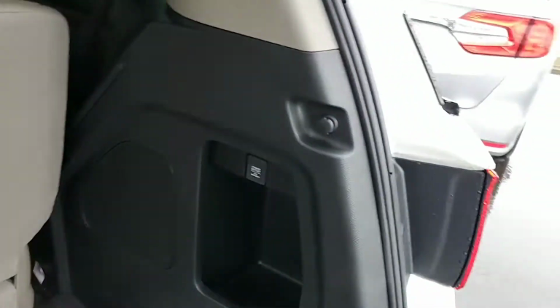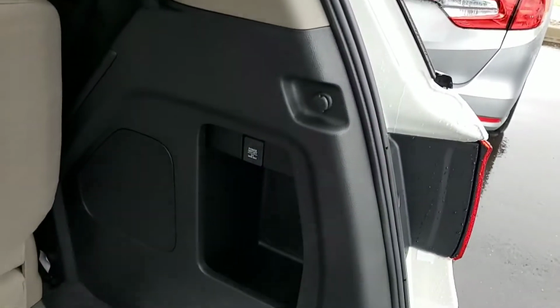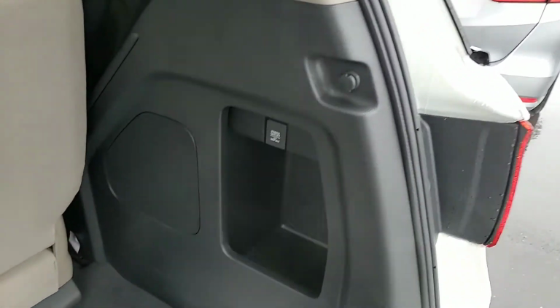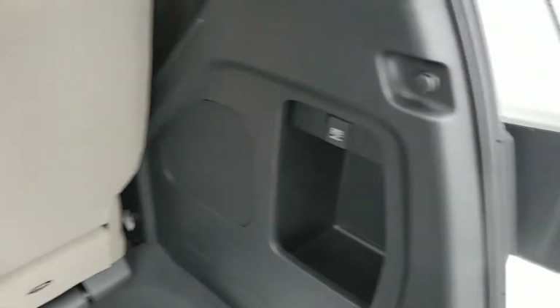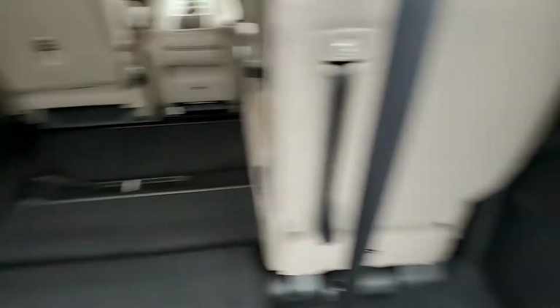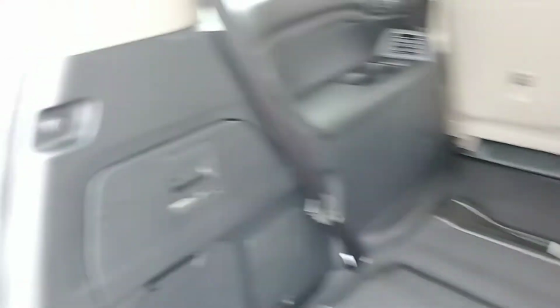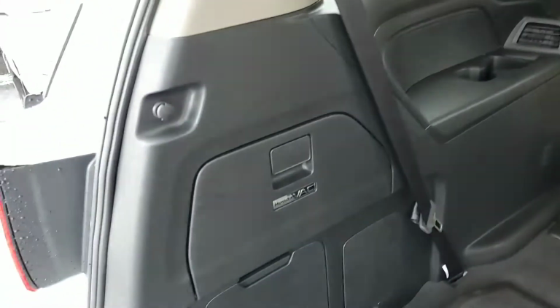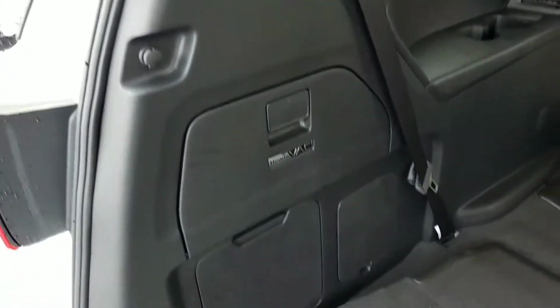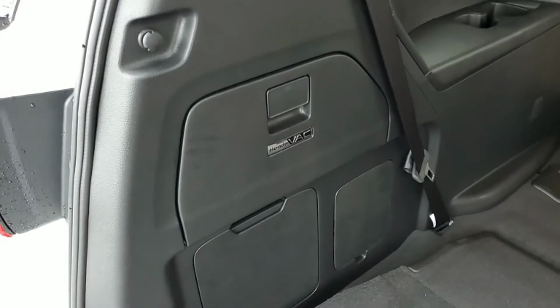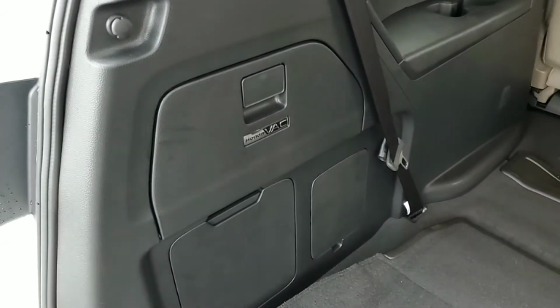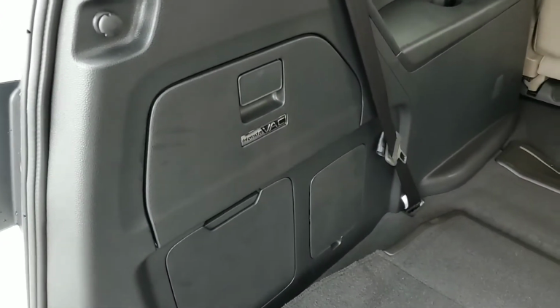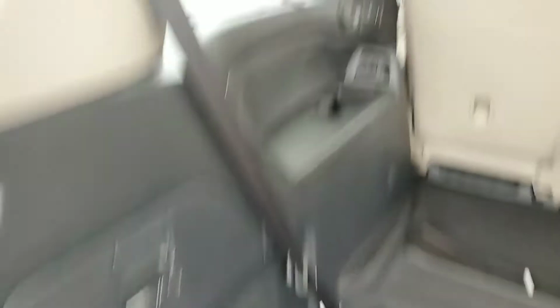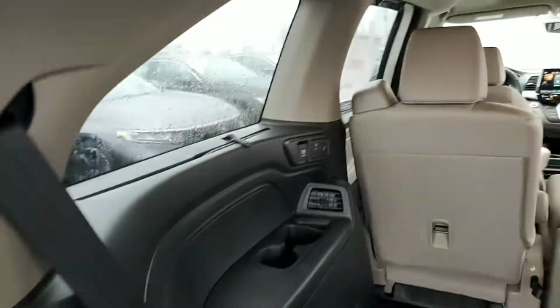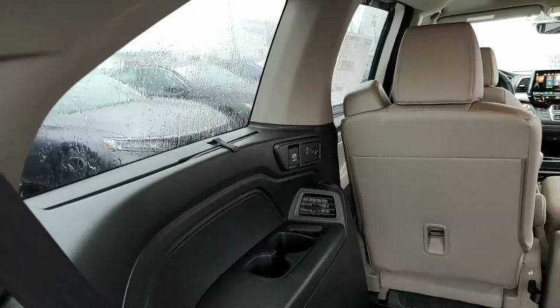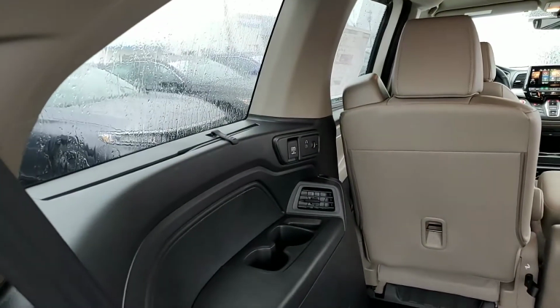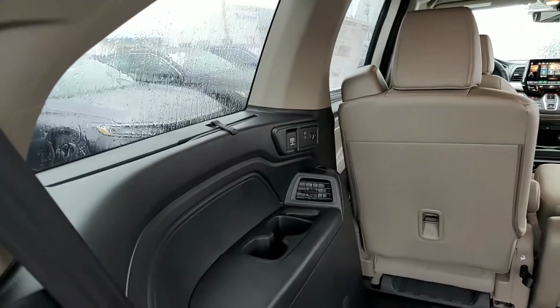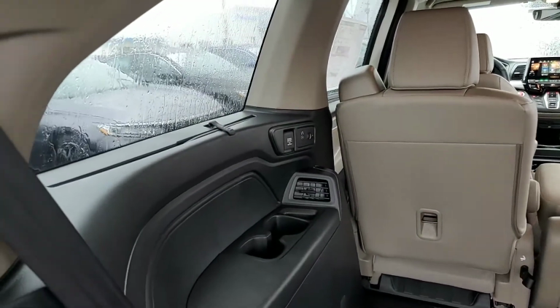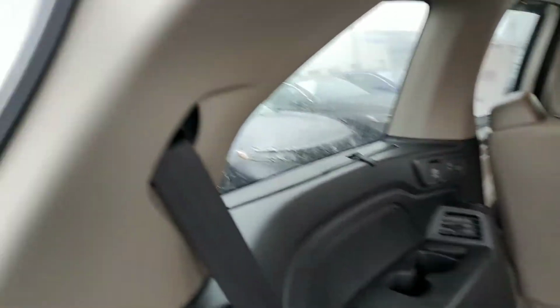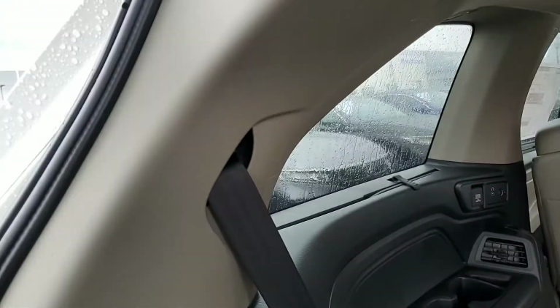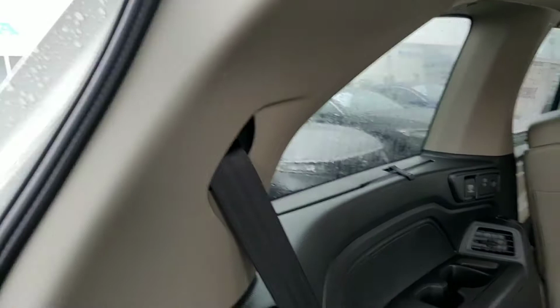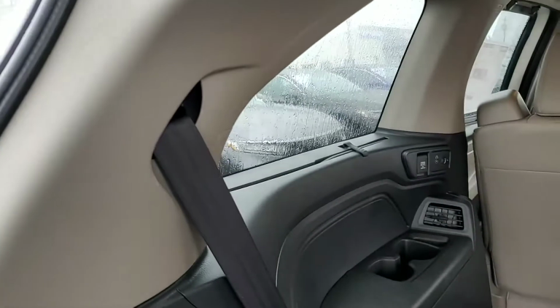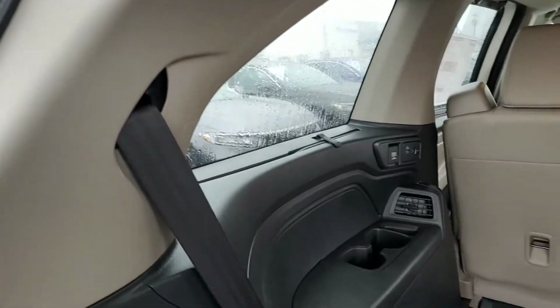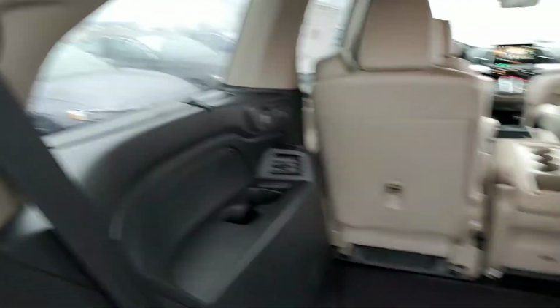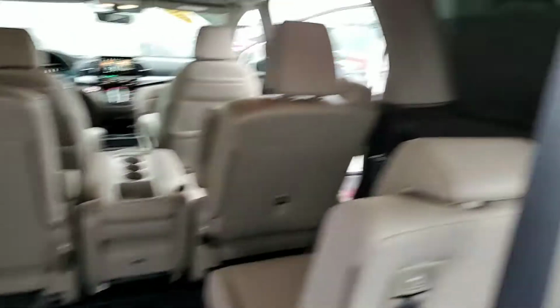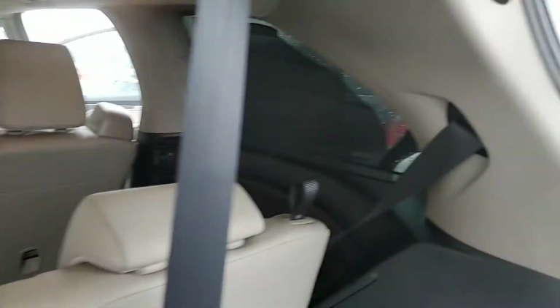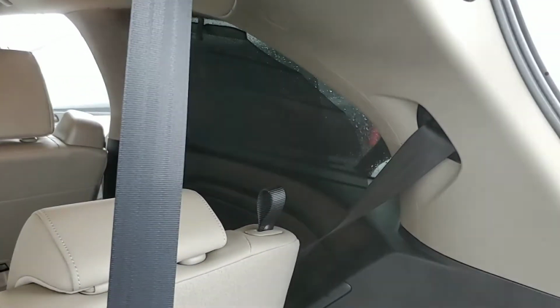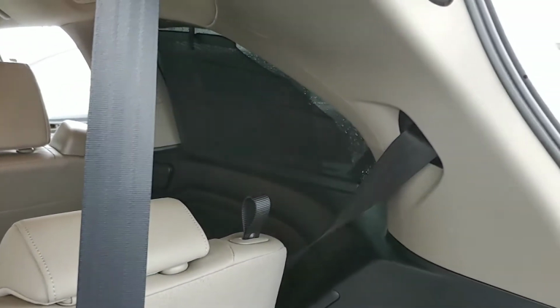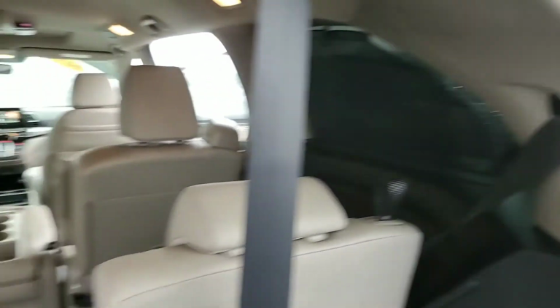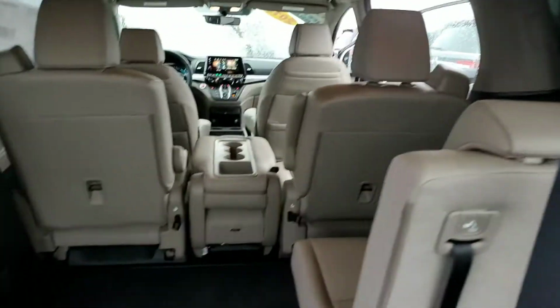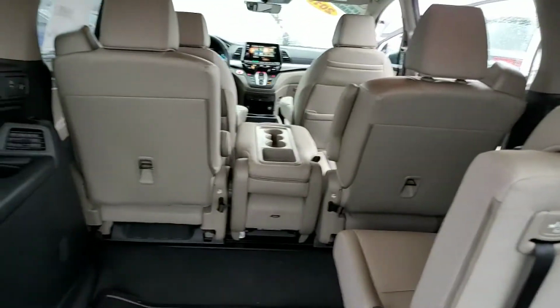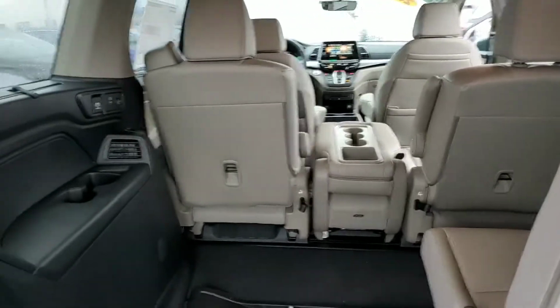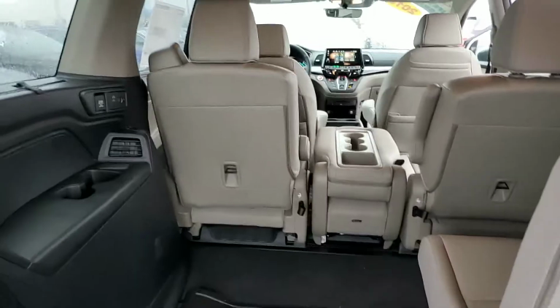There's a power outlet in the back. There's also a Honda vacuum back there, and another power outlet up there as well. And you have a built-in window shade in the third row, so the kids can keep the sun out of their eyes also.